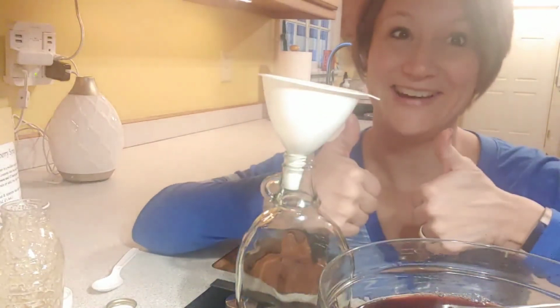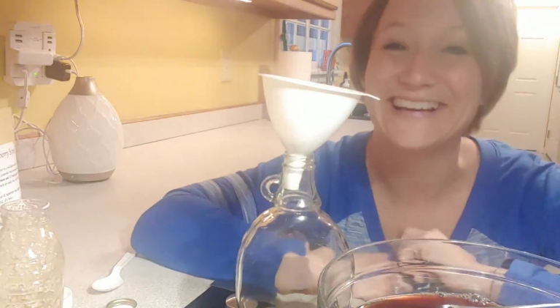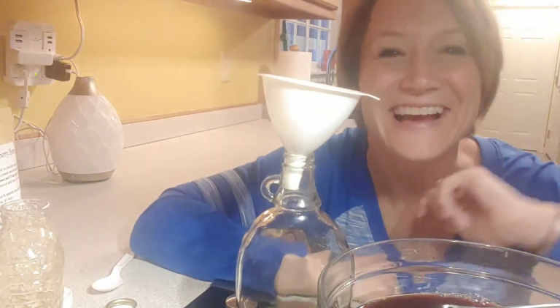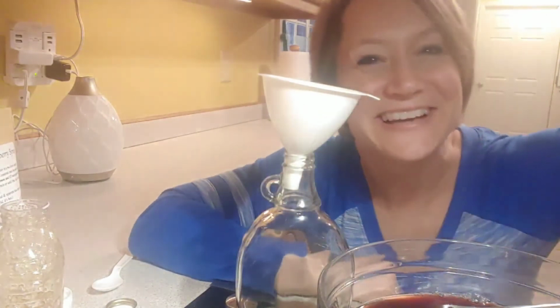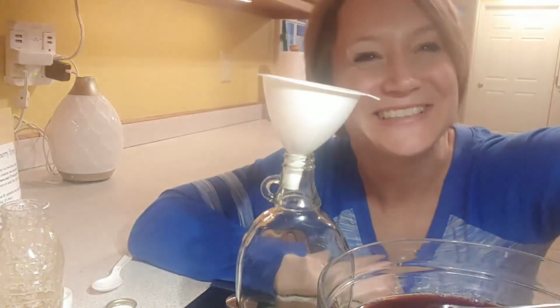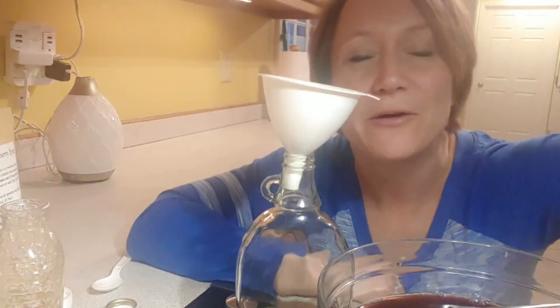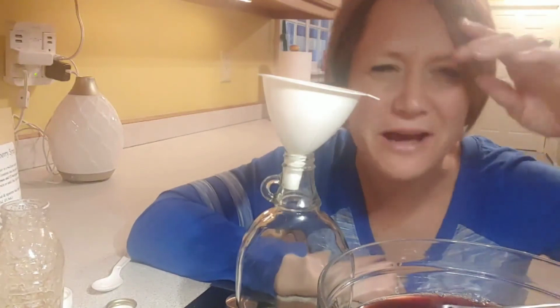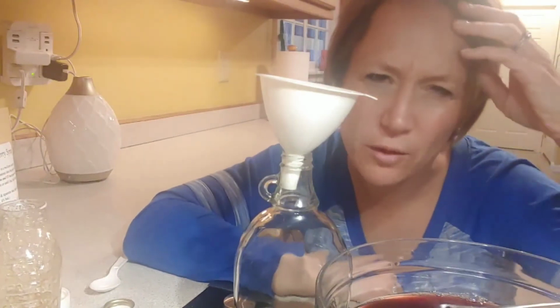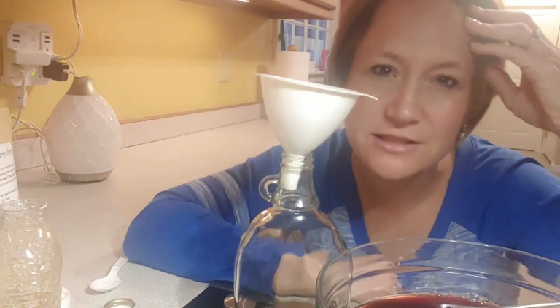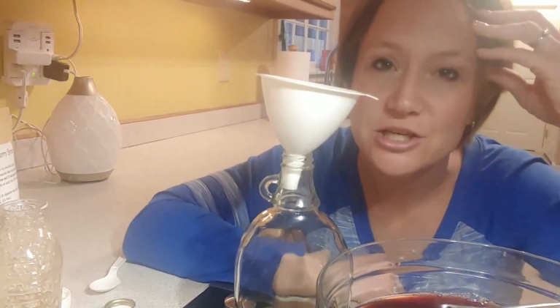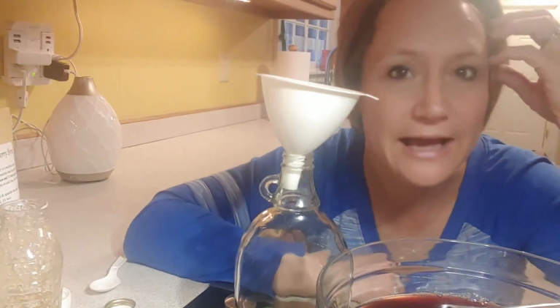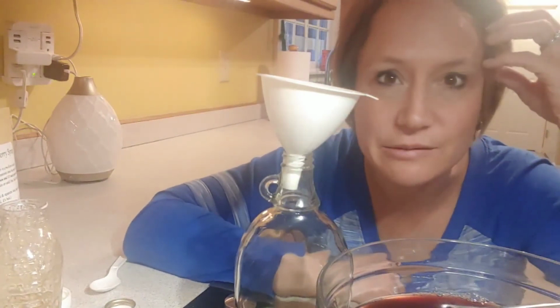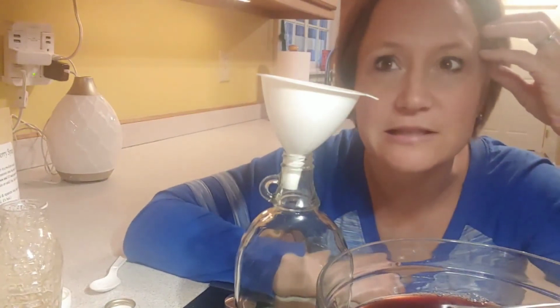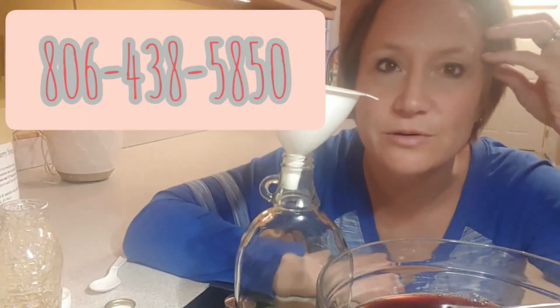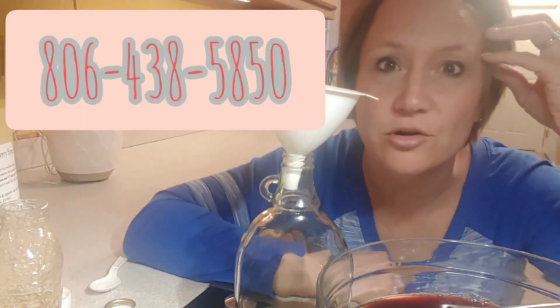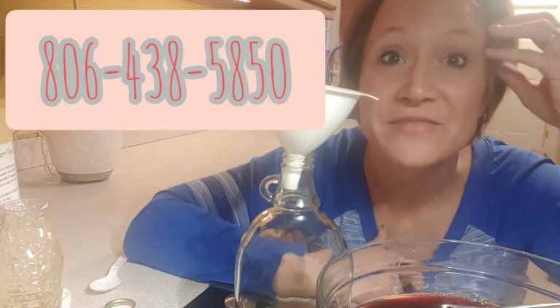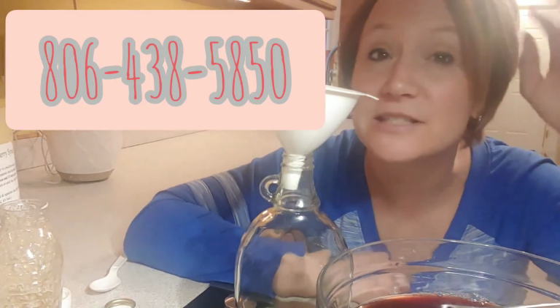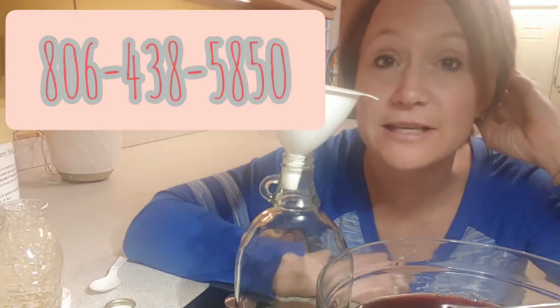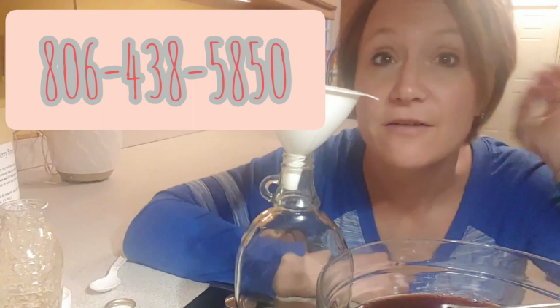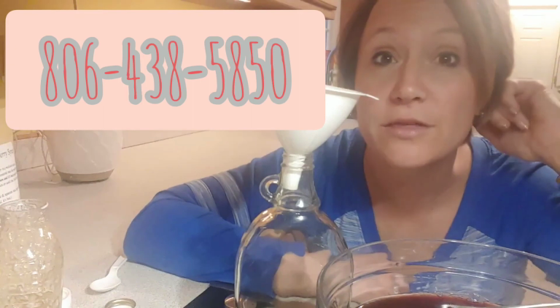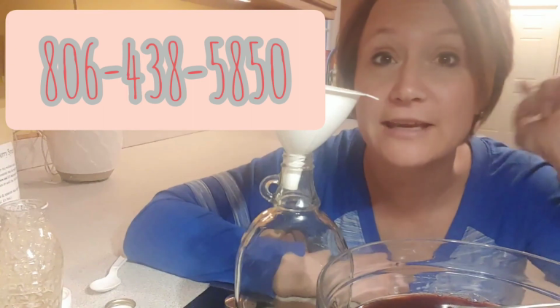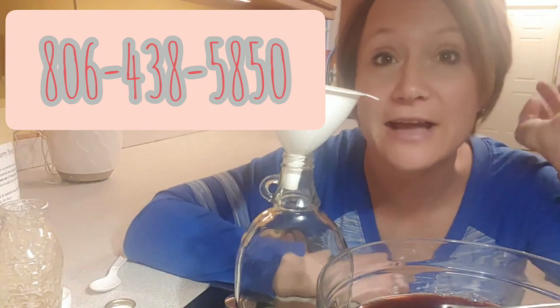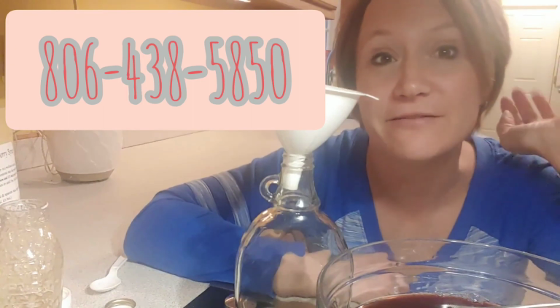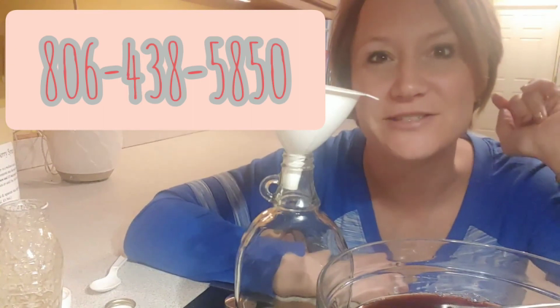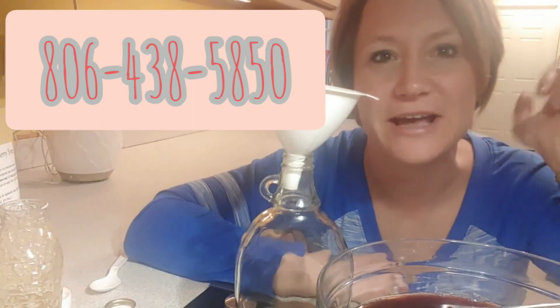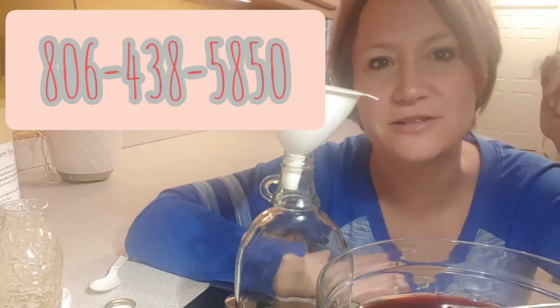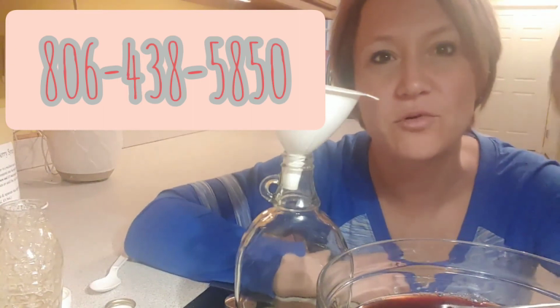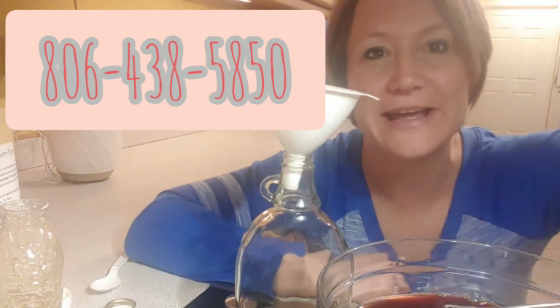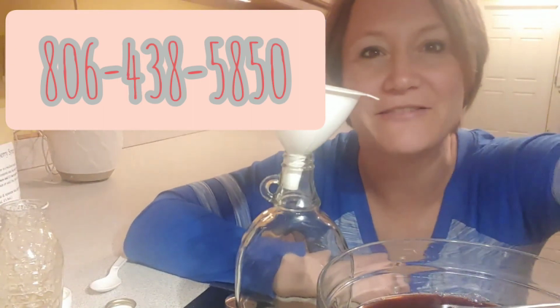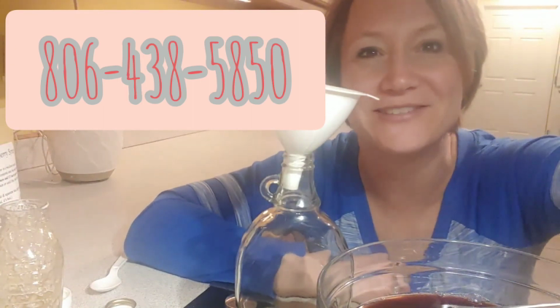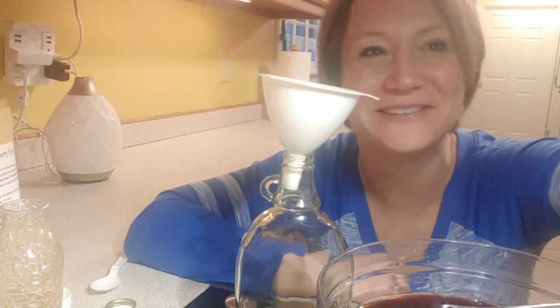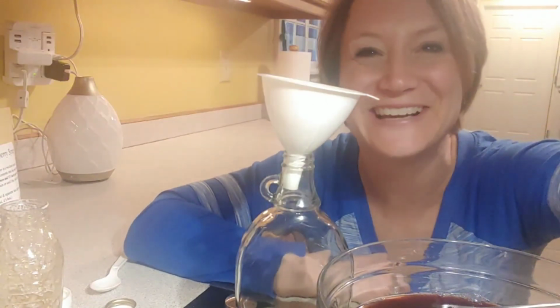All right, guys, have a great day! If you have any questions, just text me — that's the best way to get a hold of me. The number is 806-438-5850.